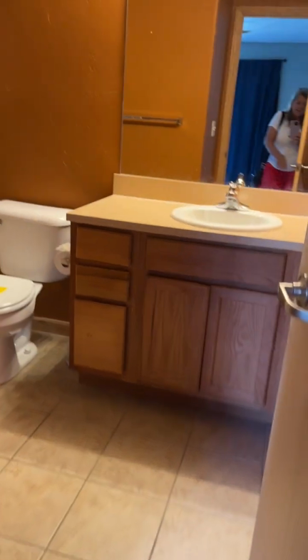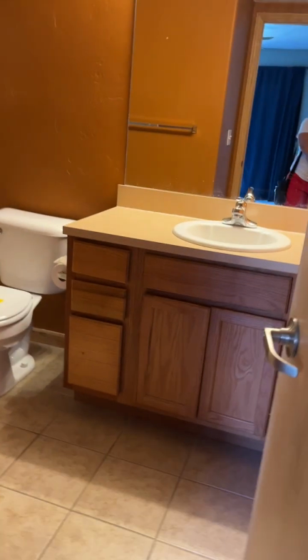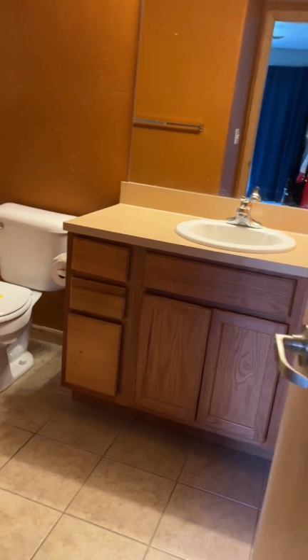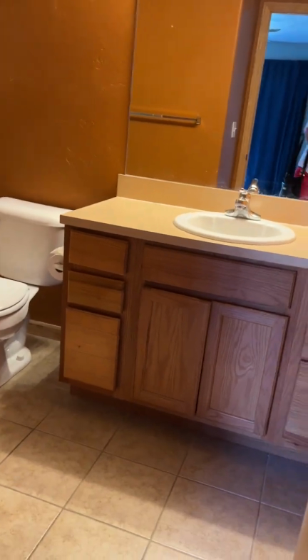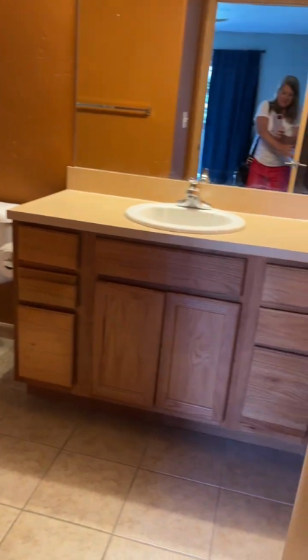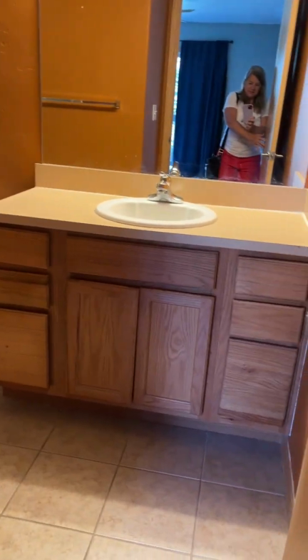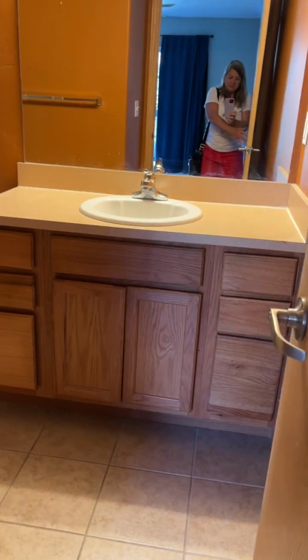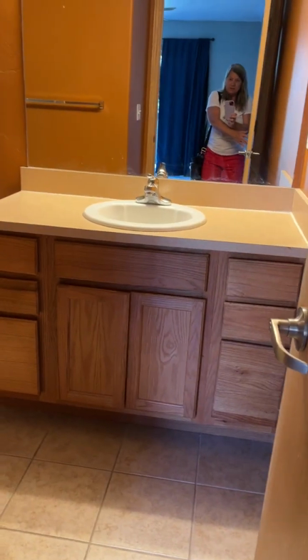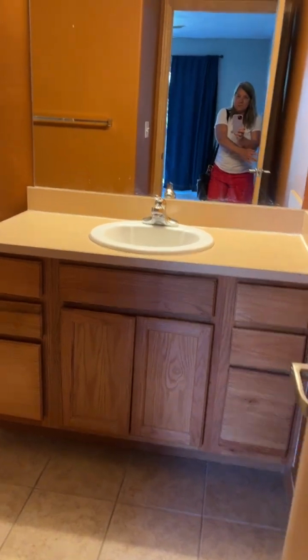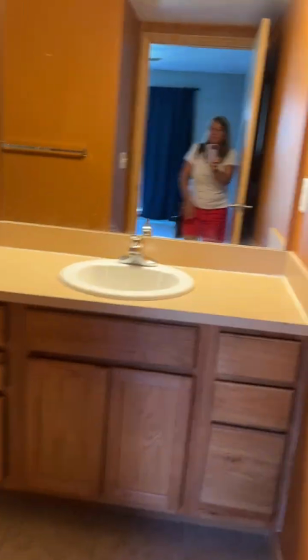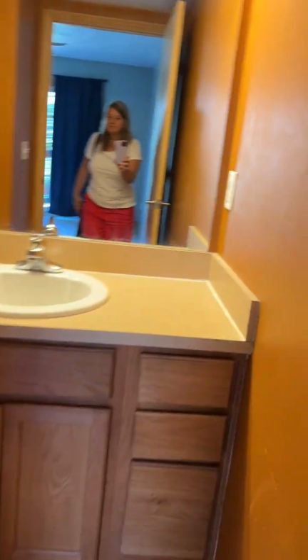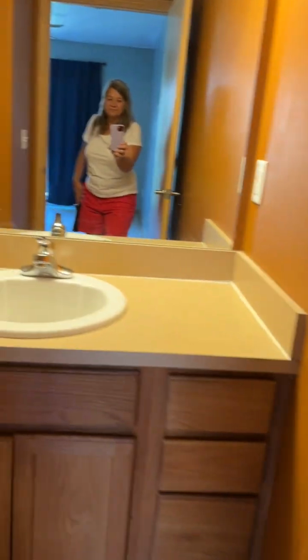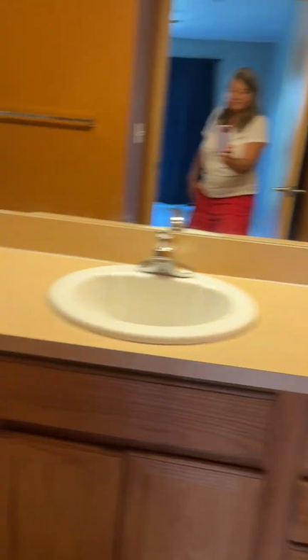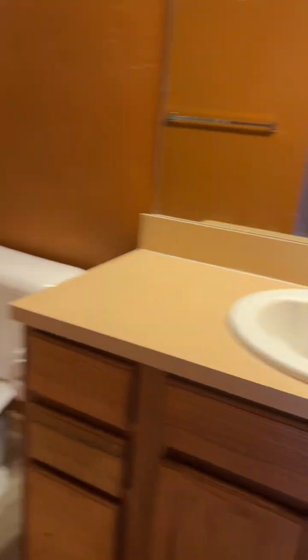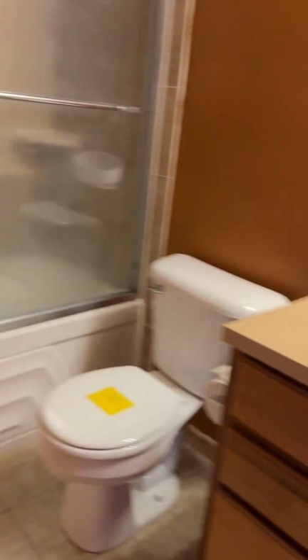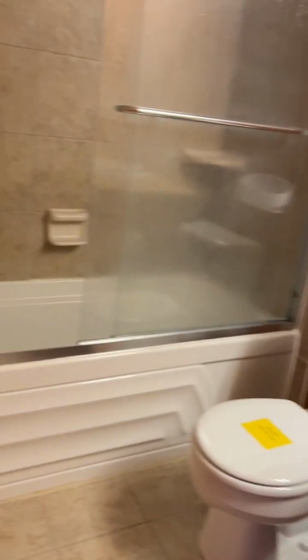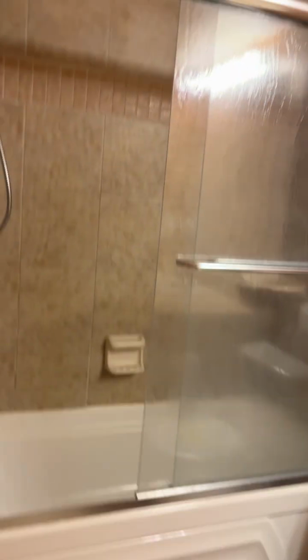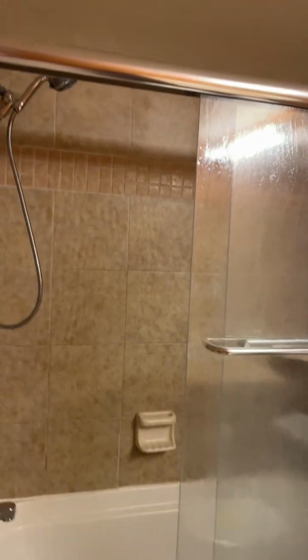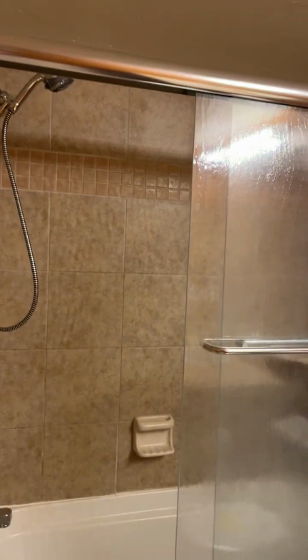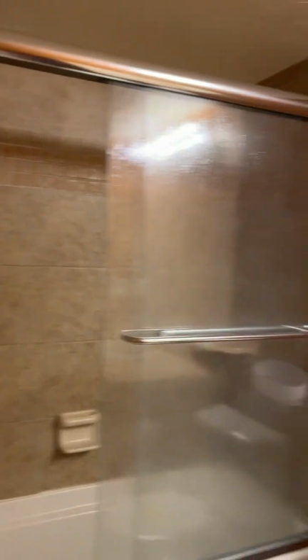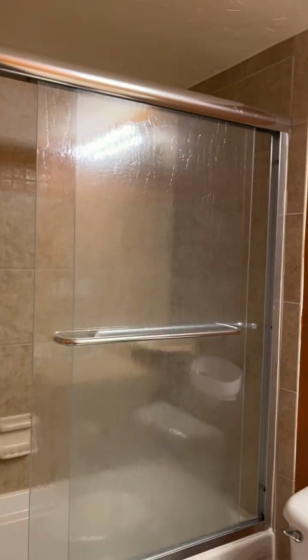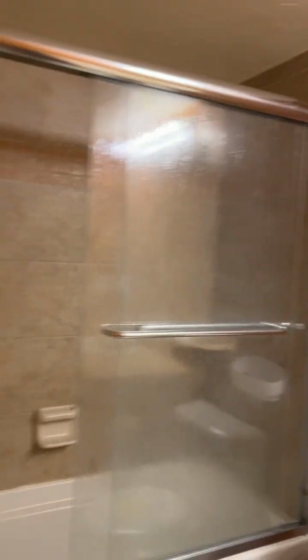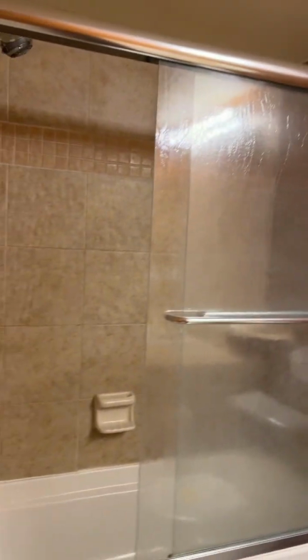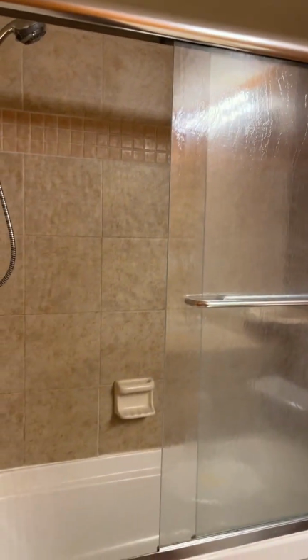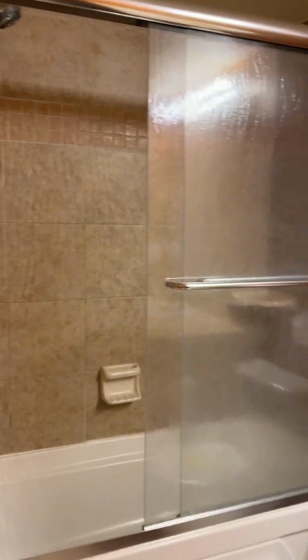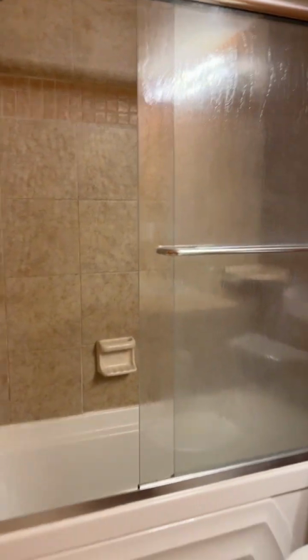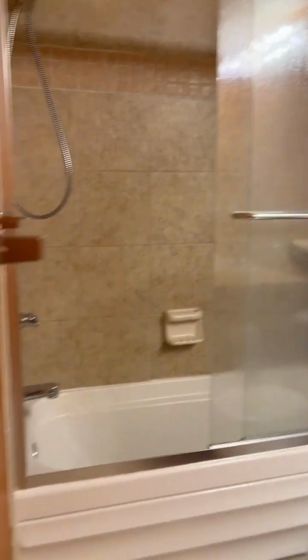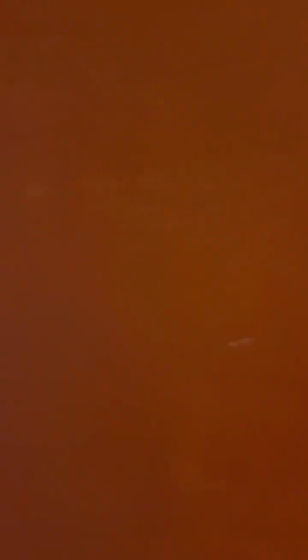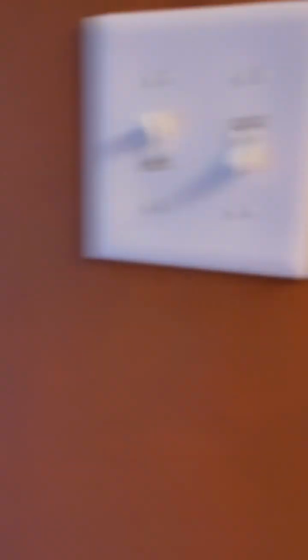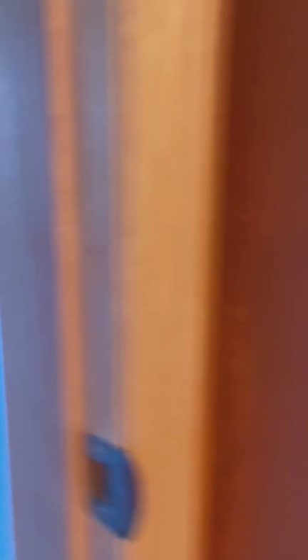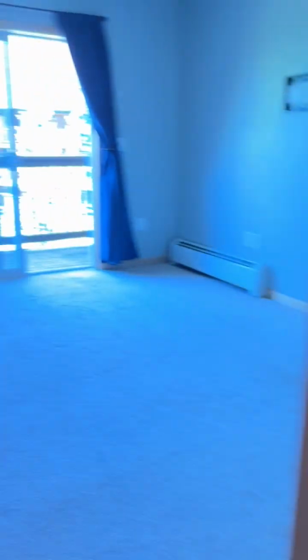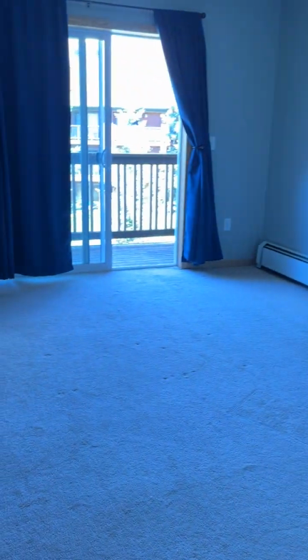And this is the ensuite bathroom. Big vanity and the same tub and shower setup as in the other bathroom.